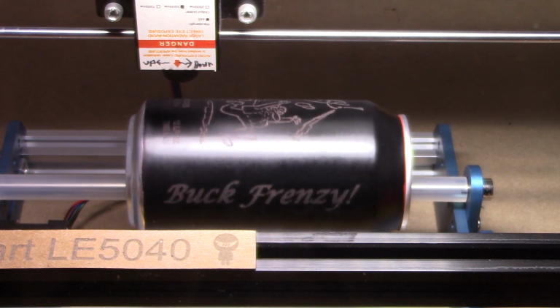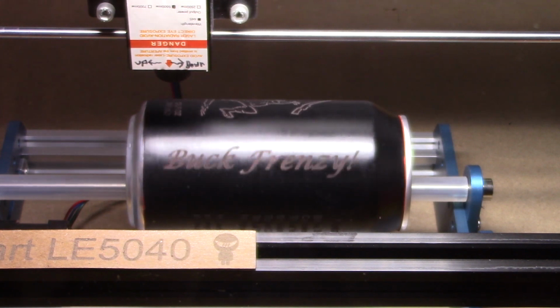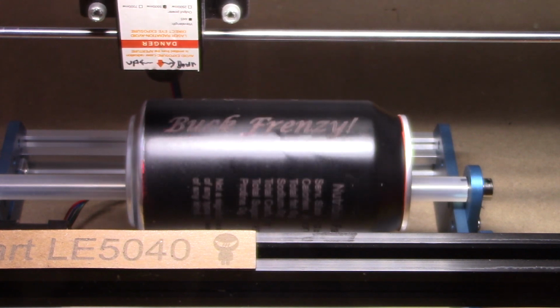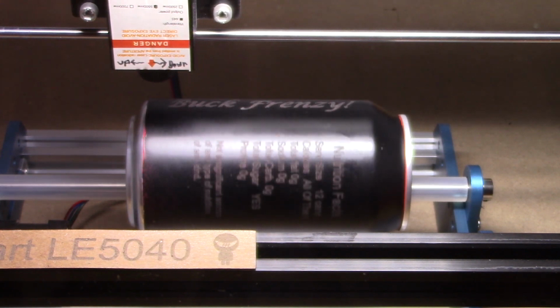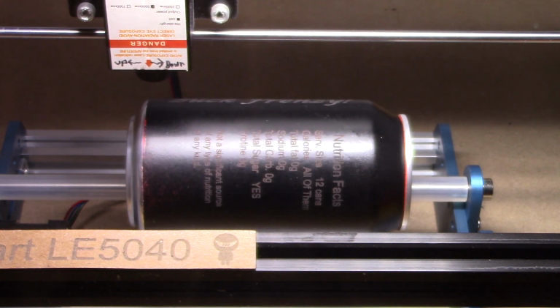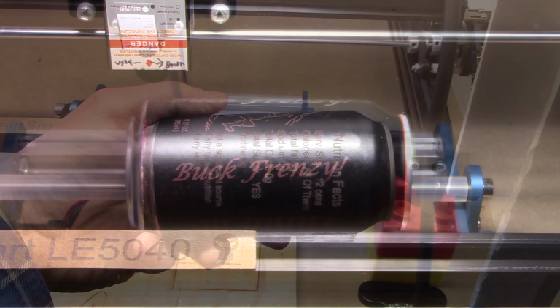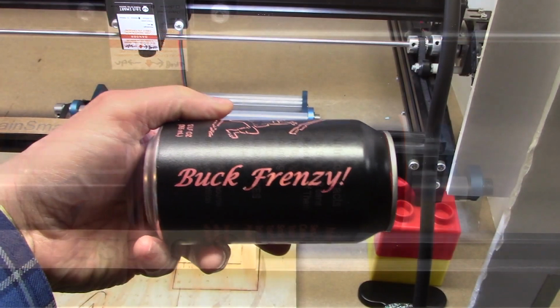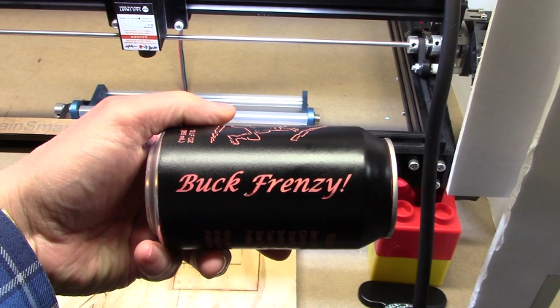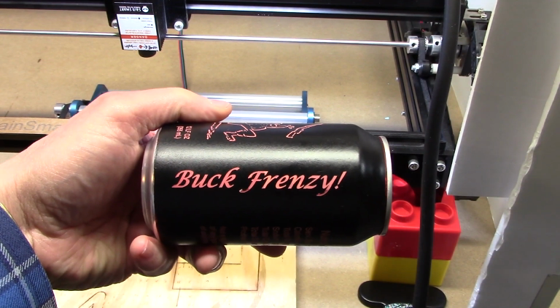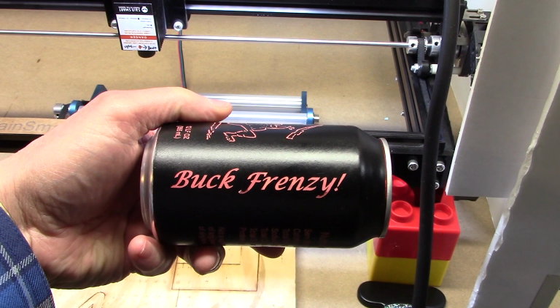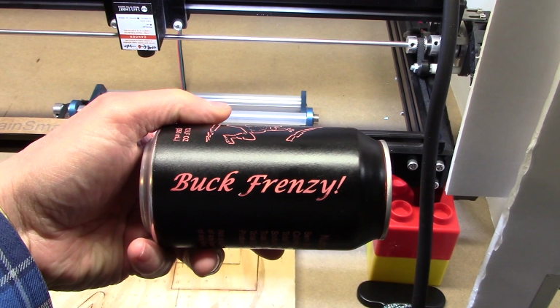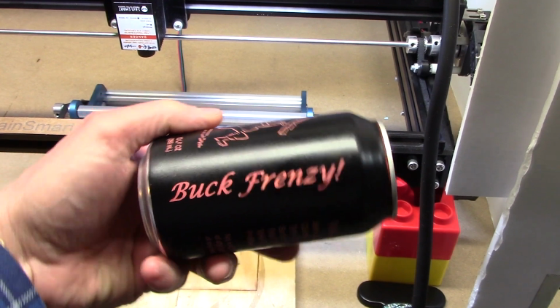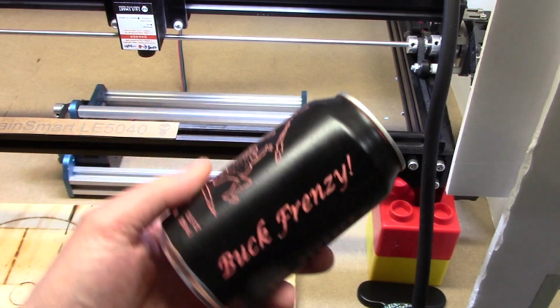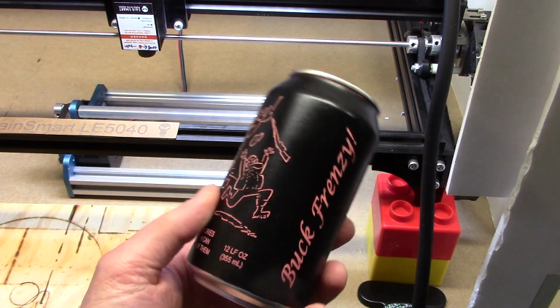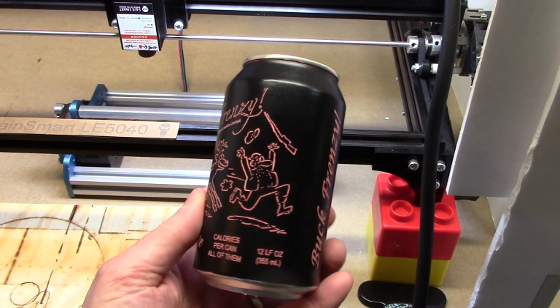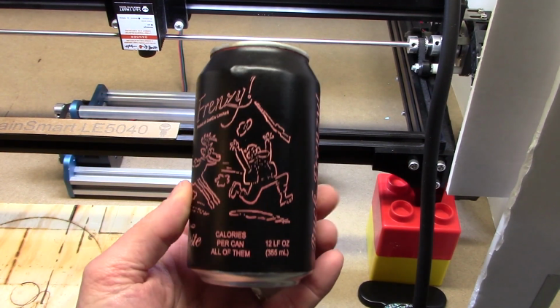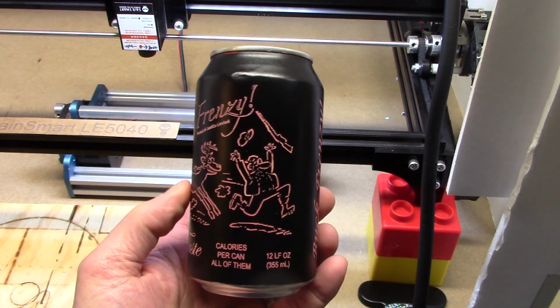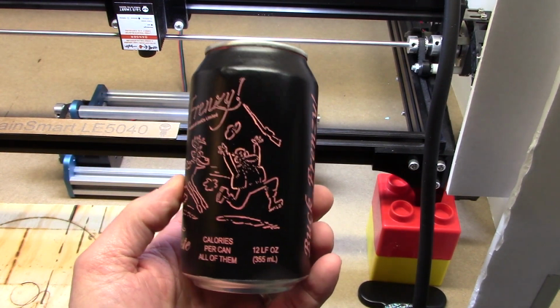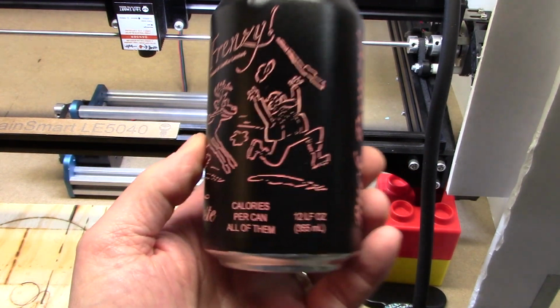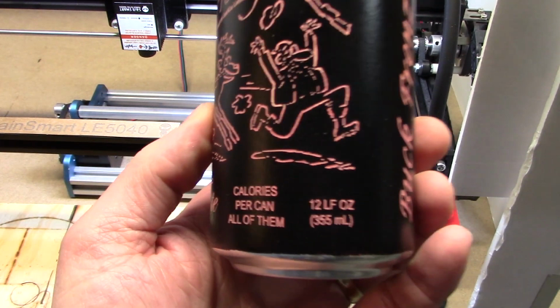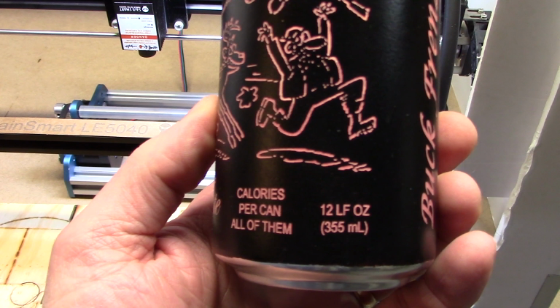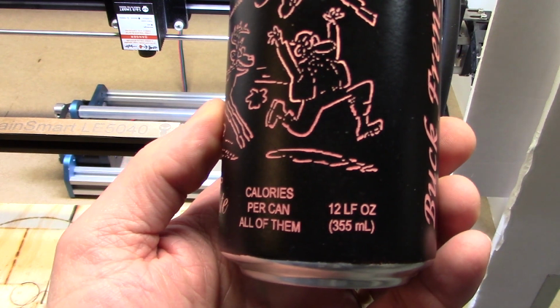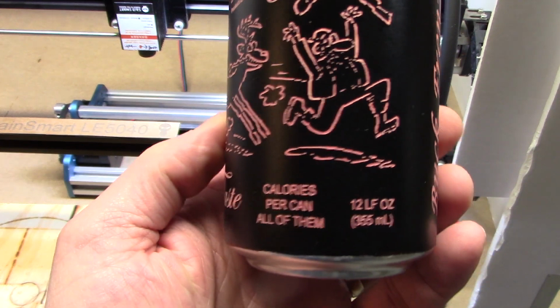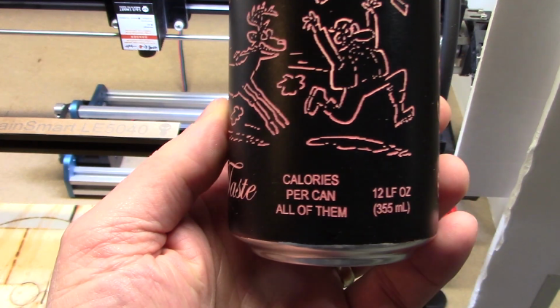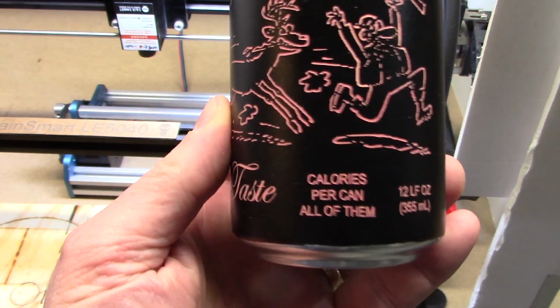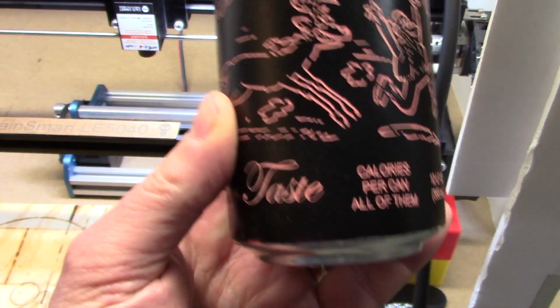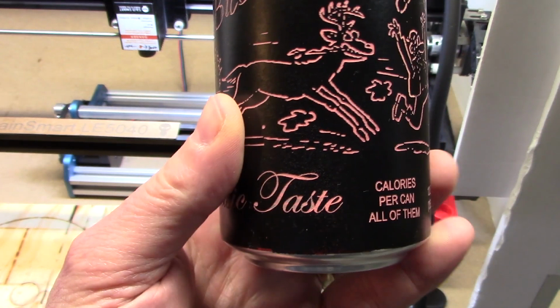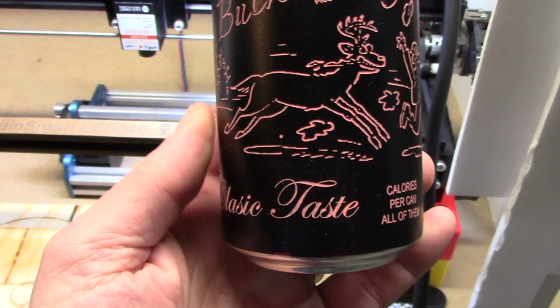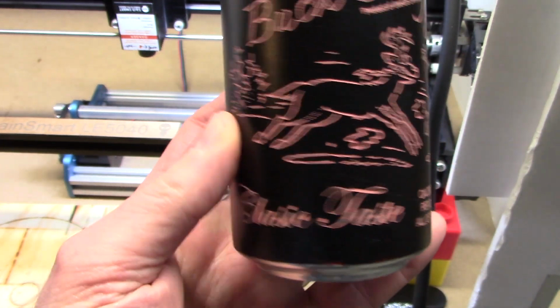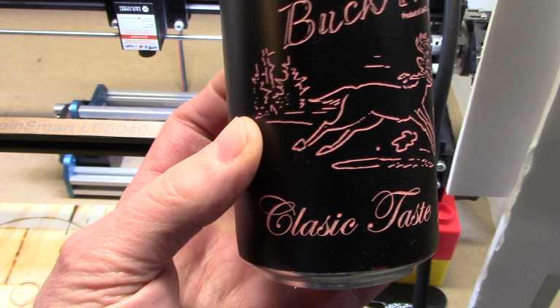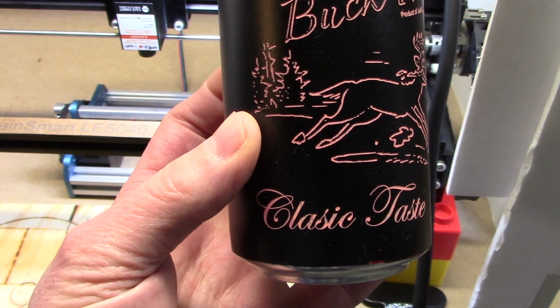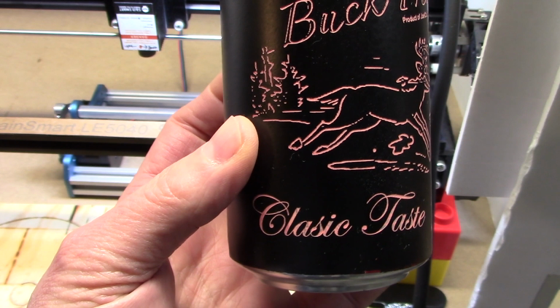Alright, the can is done. I'm going to go take it to the sink and clean it up a little bit. I just scrubbed it very lightly under streaming water with a Scotch-Brite pad, and that gets all of the black burned ashy stuff off and reveals the orange paint underneath.